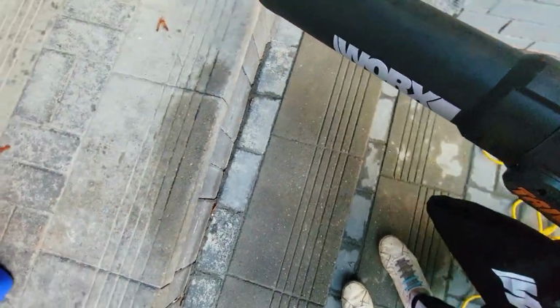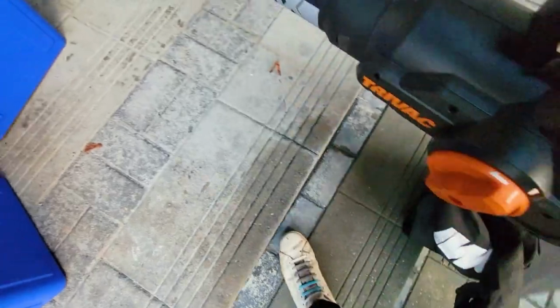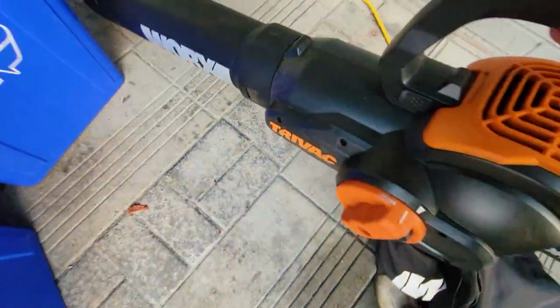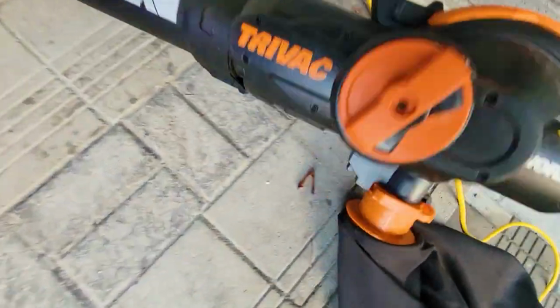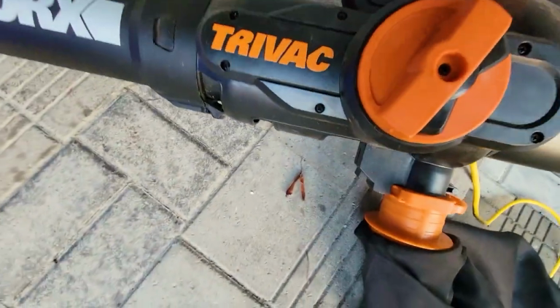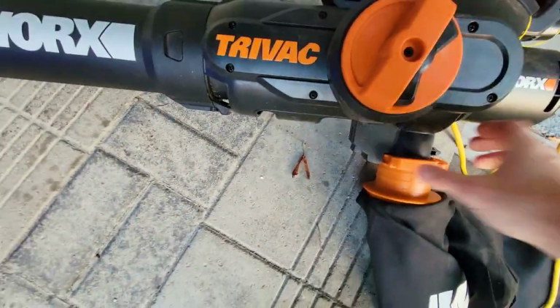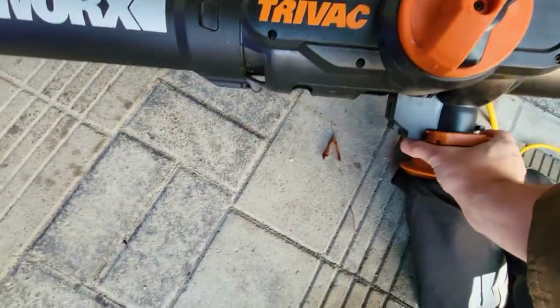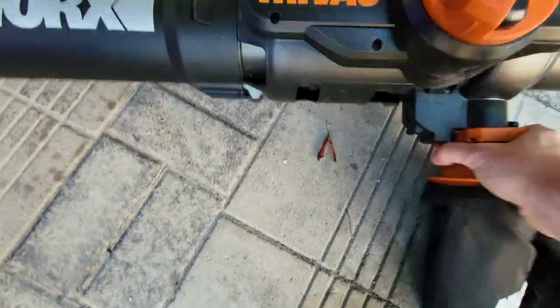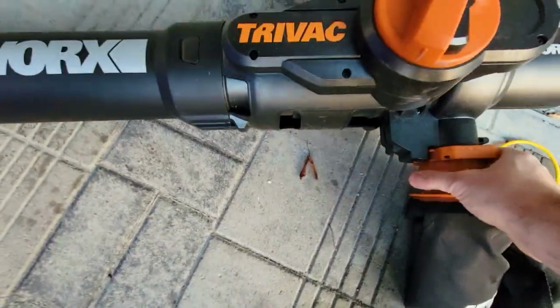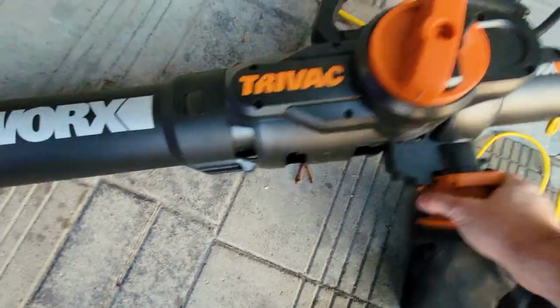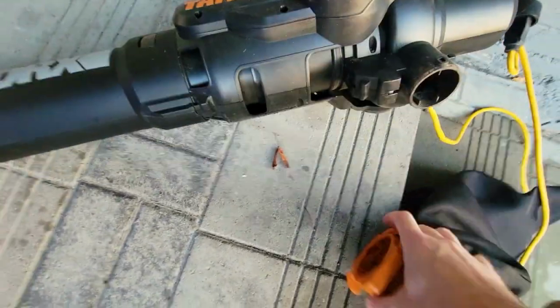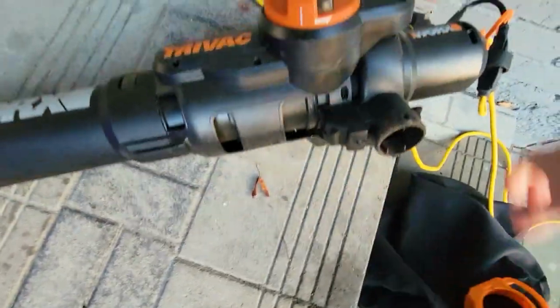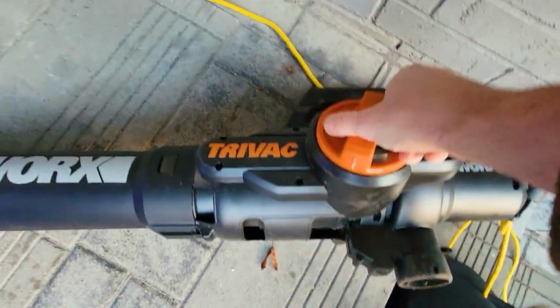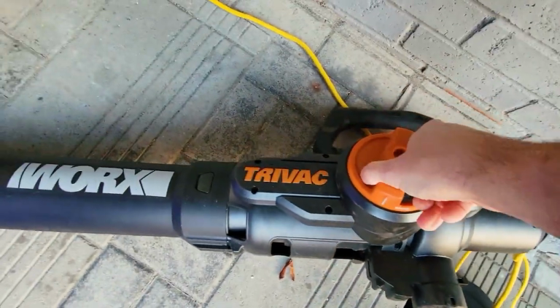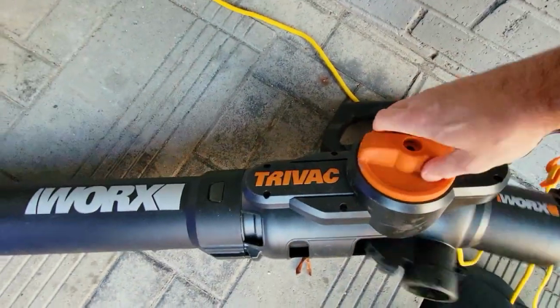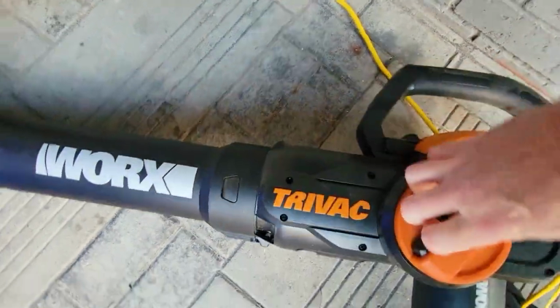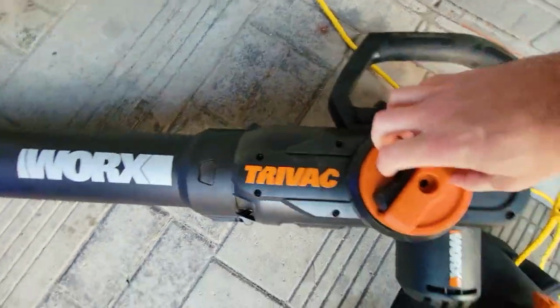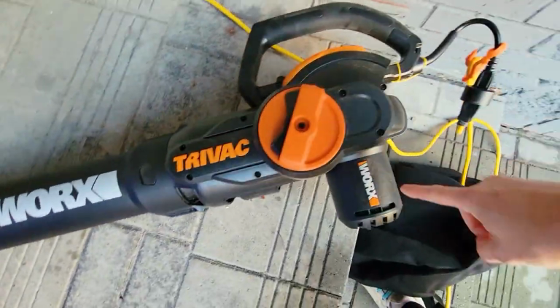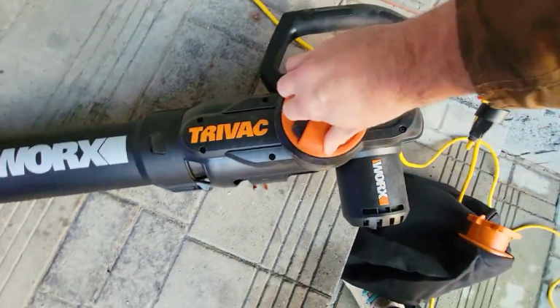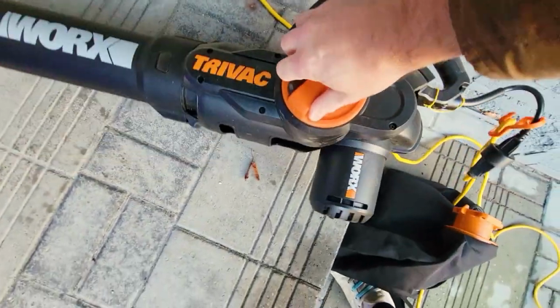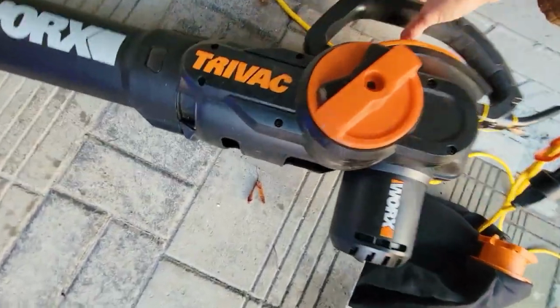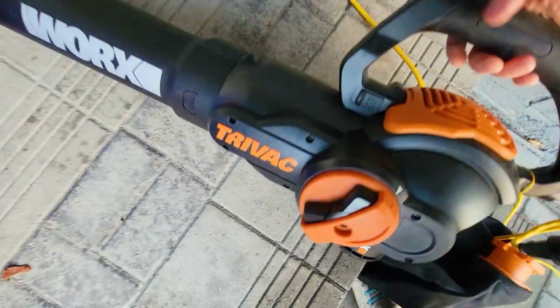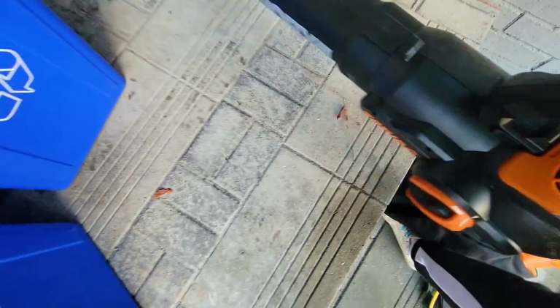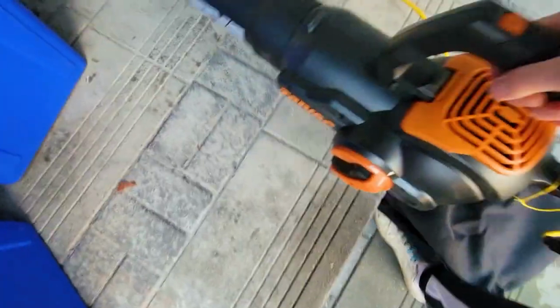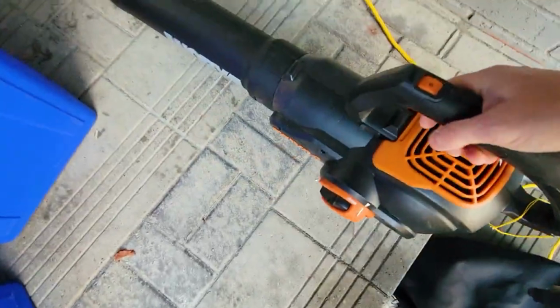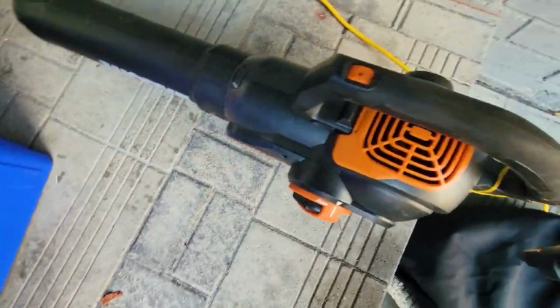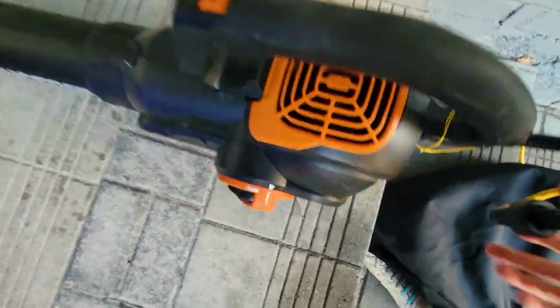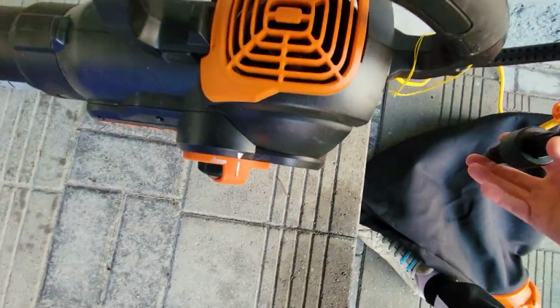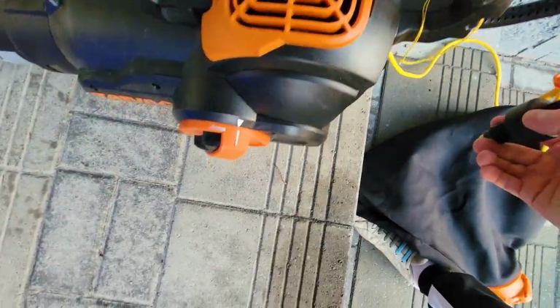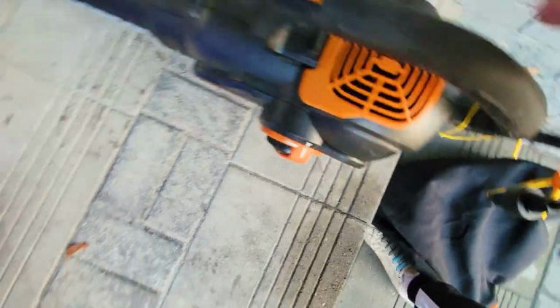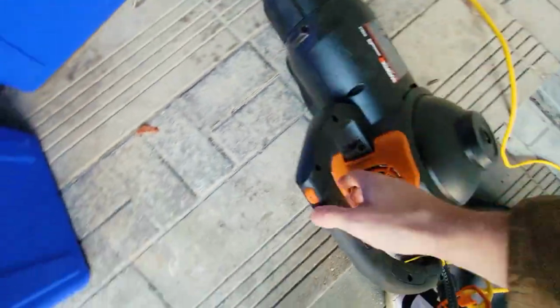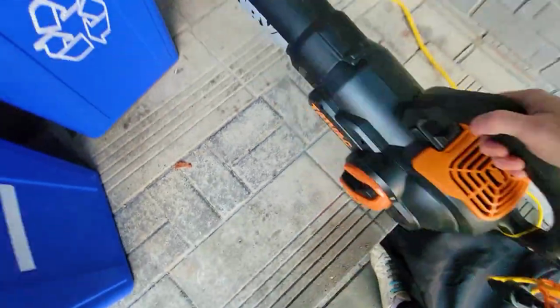Now we're going to demonstrate the blow function. We have to remove this and switch it — see how that switches? Now we're good to go. We just have to make sure the key plugs in and then we'll blow.